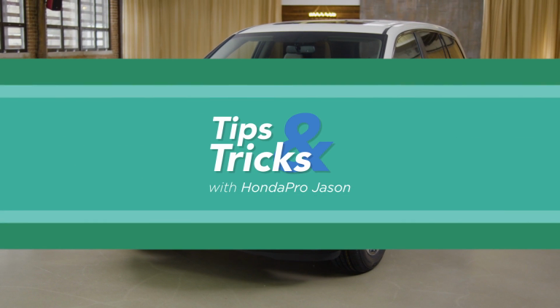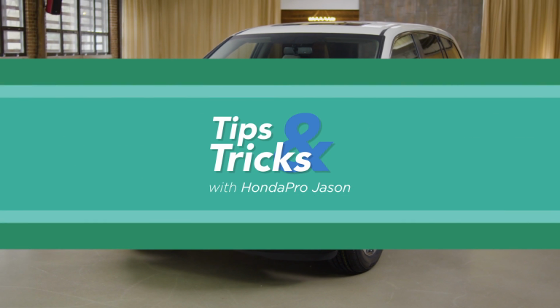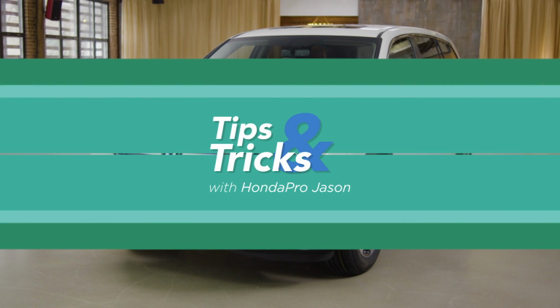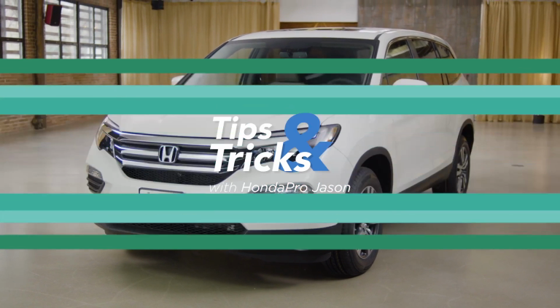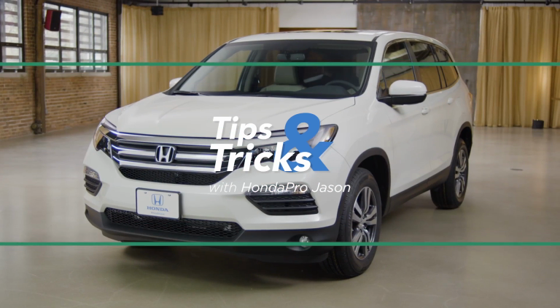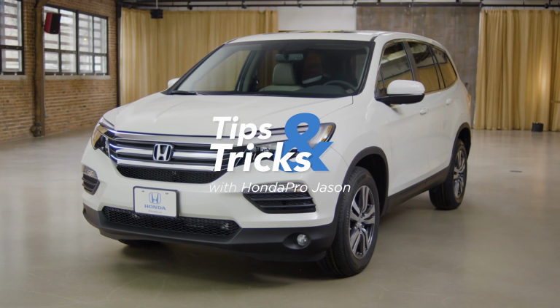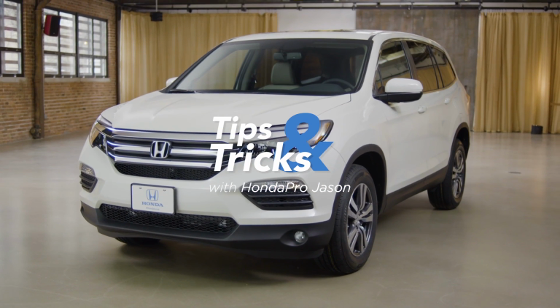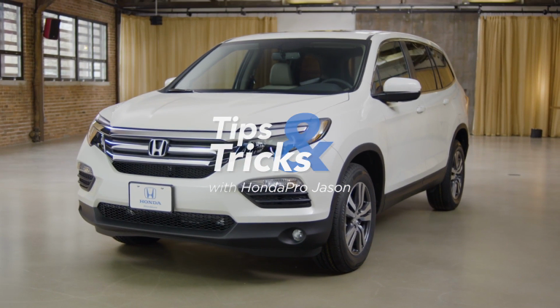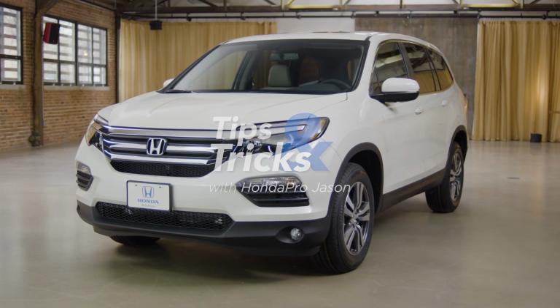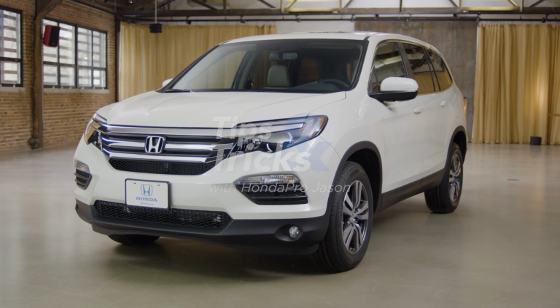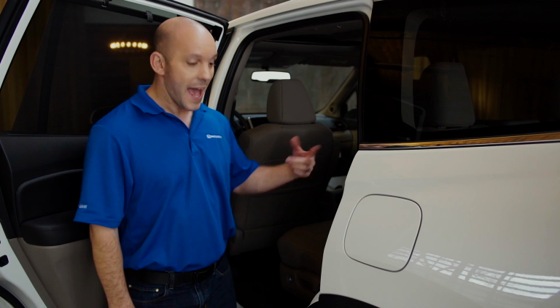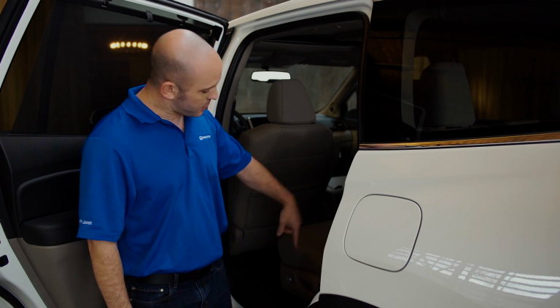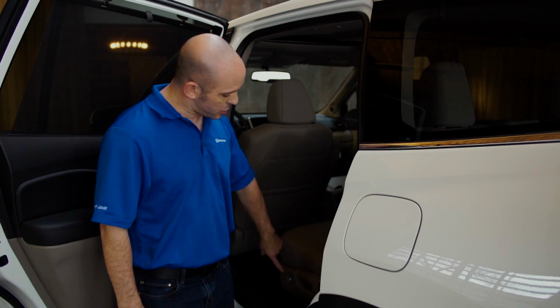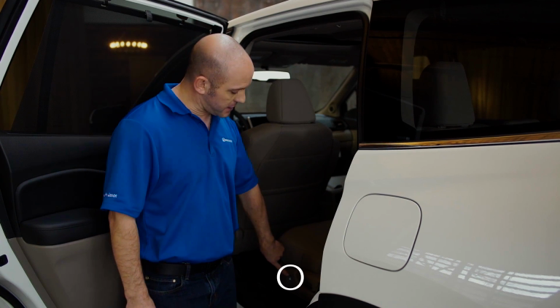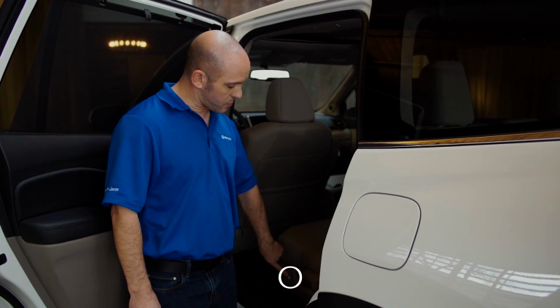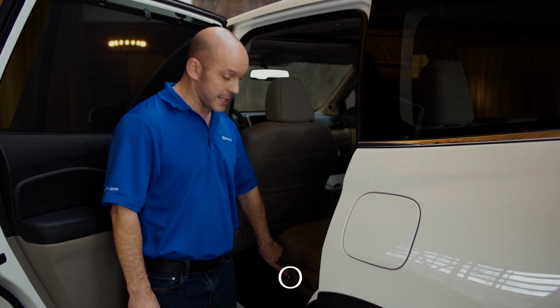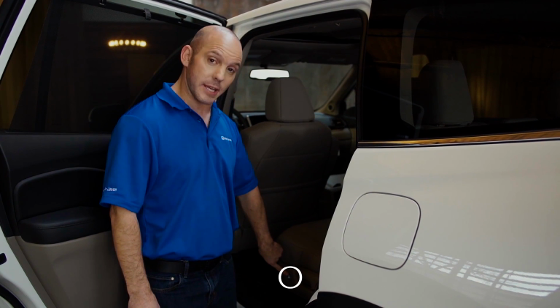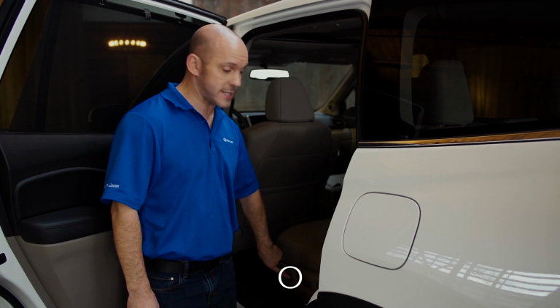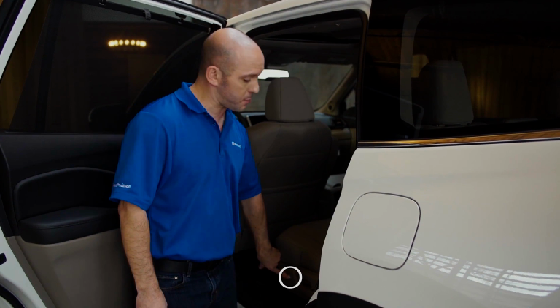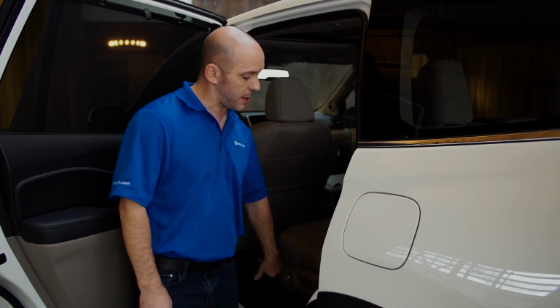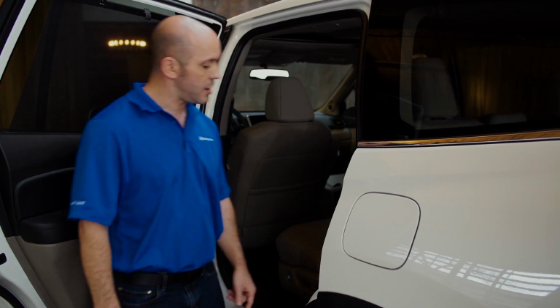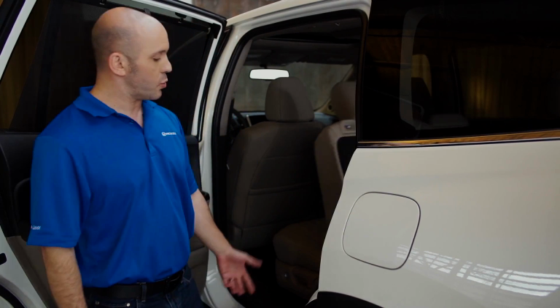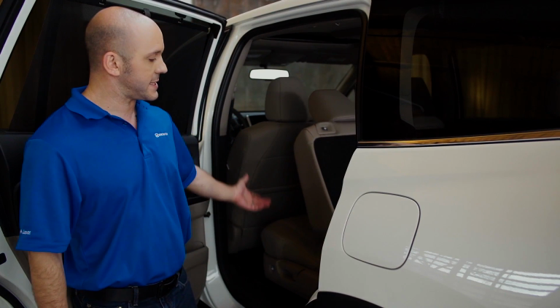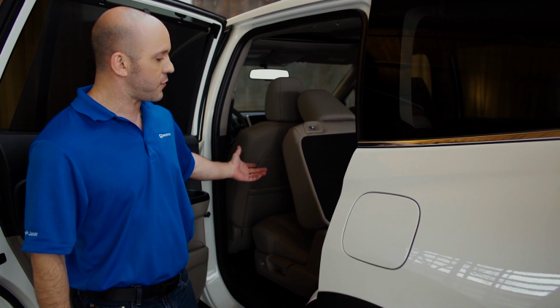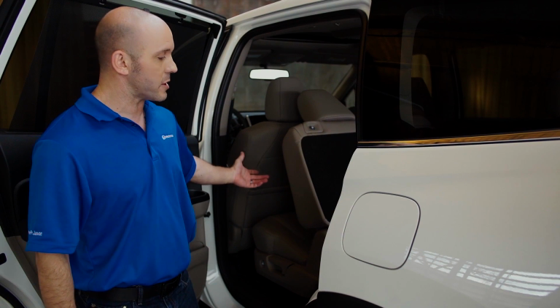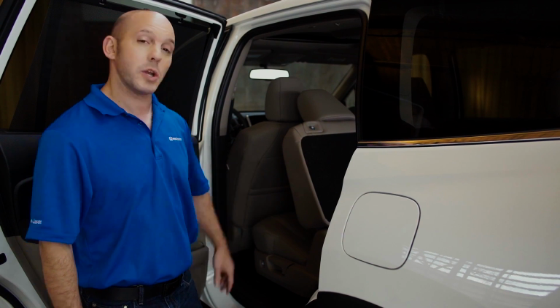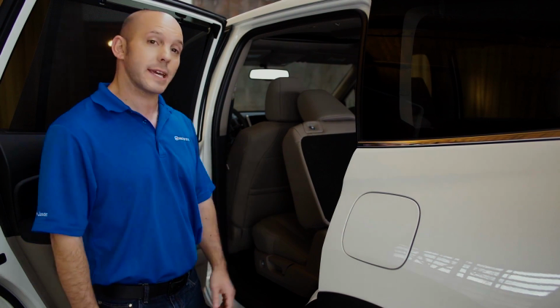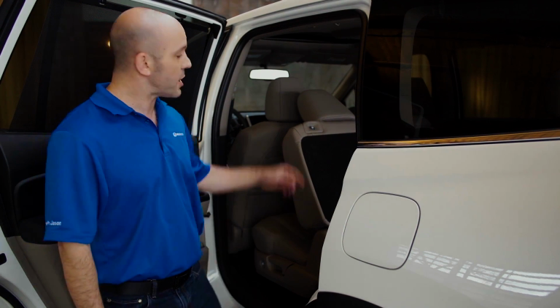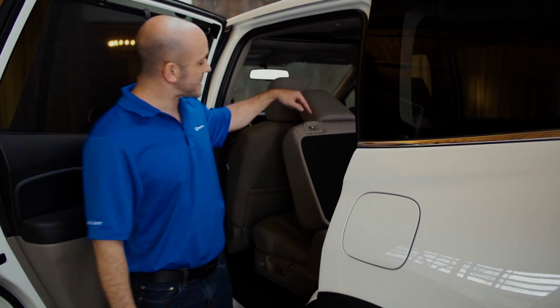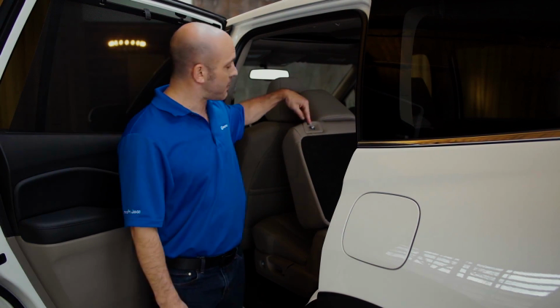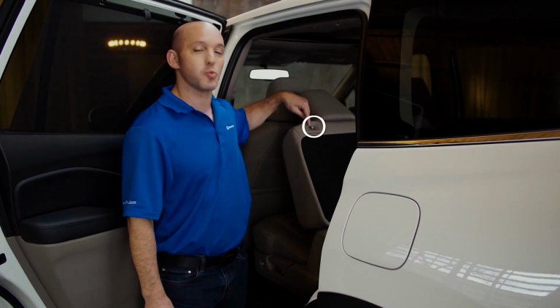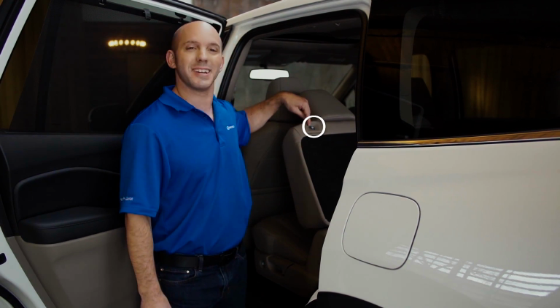A tip and trick on how easy it is to get into the third row of the Honda Pilot. Honda put a convenient illuminated button right here. You simply press the button and watch the seat go forward. When you're ready to get out, there's a second button right here.